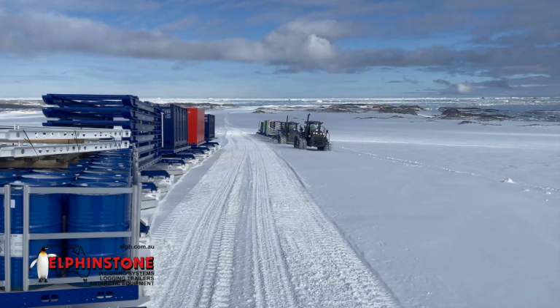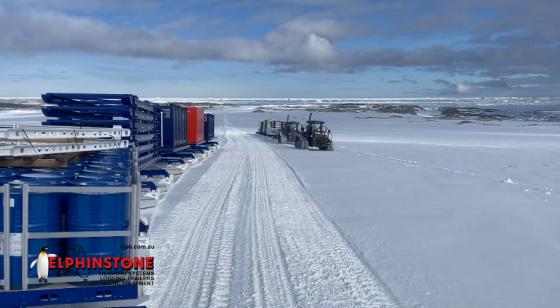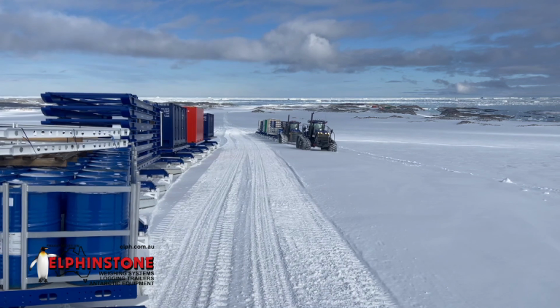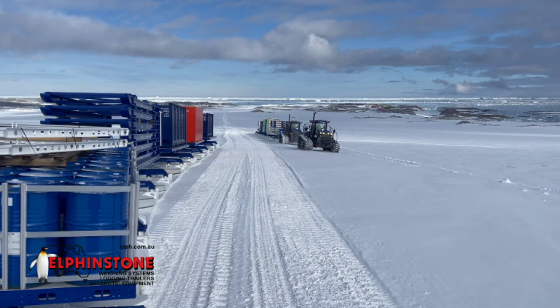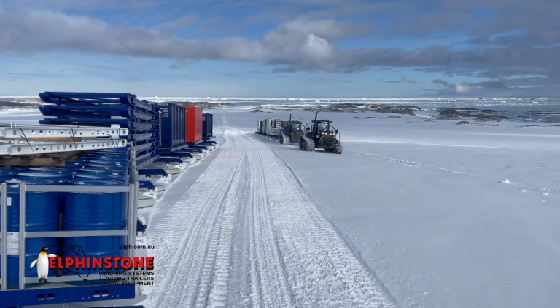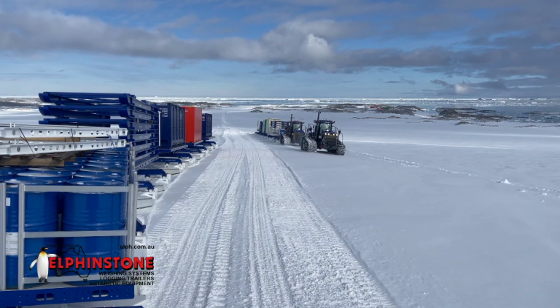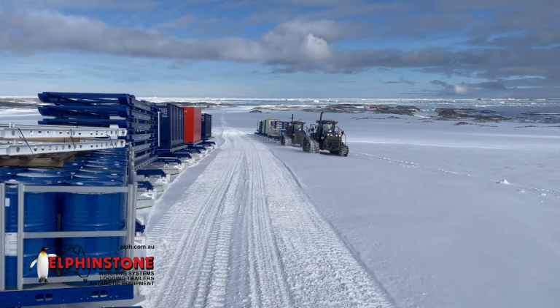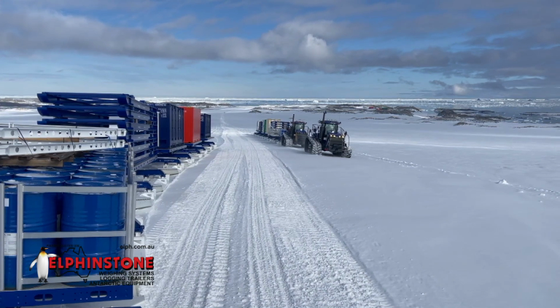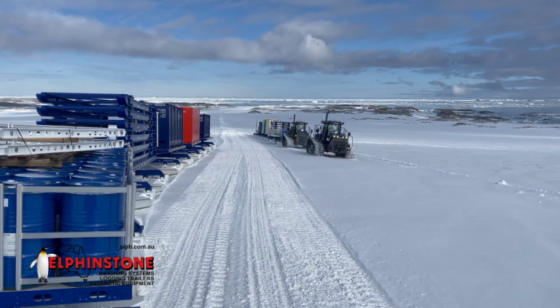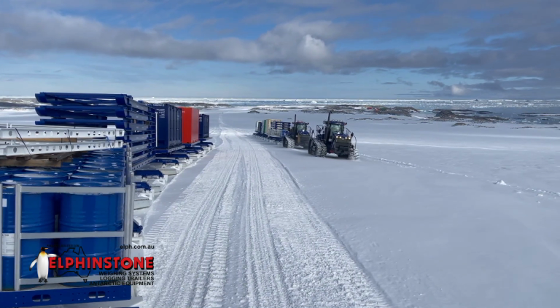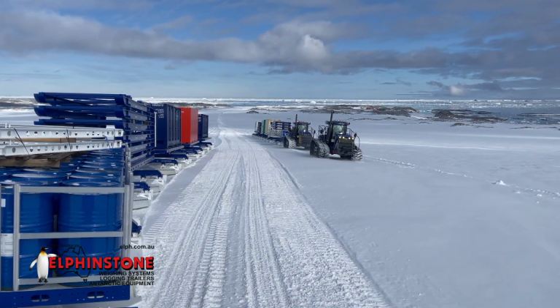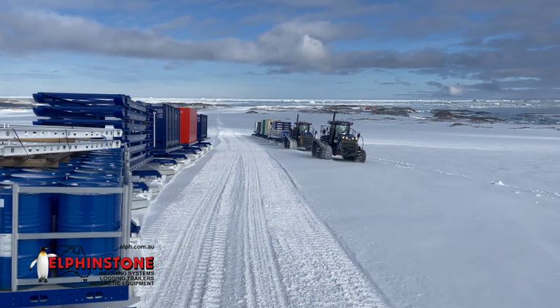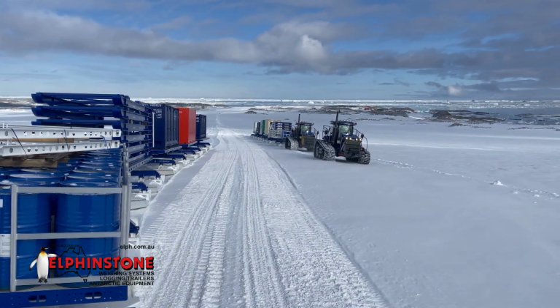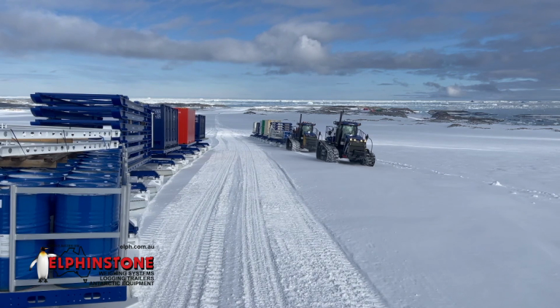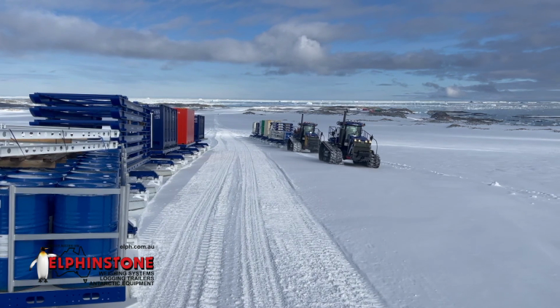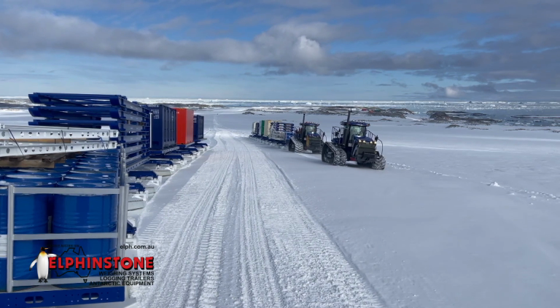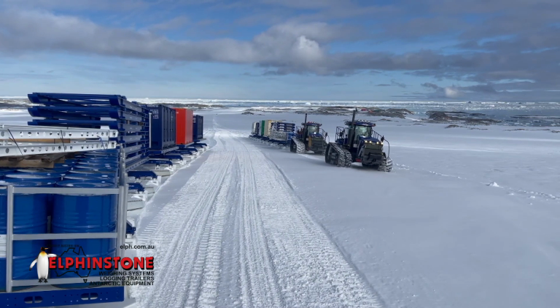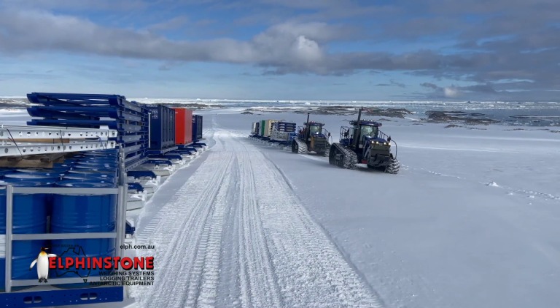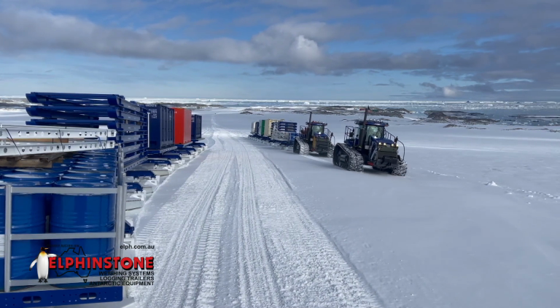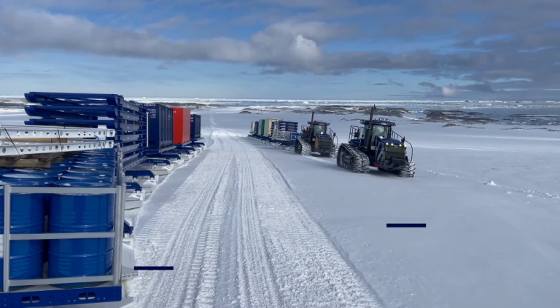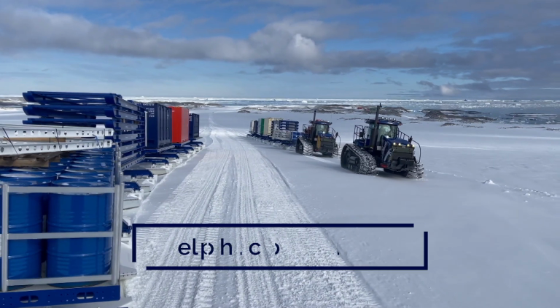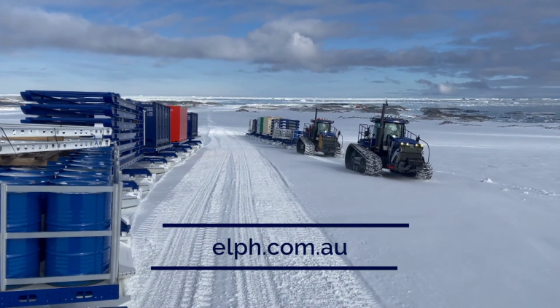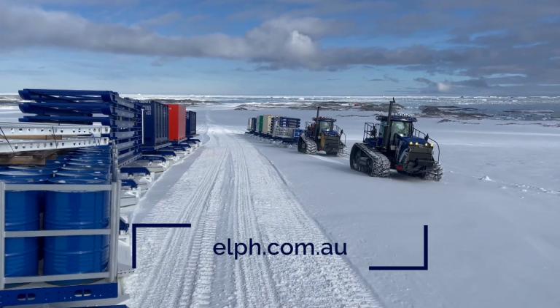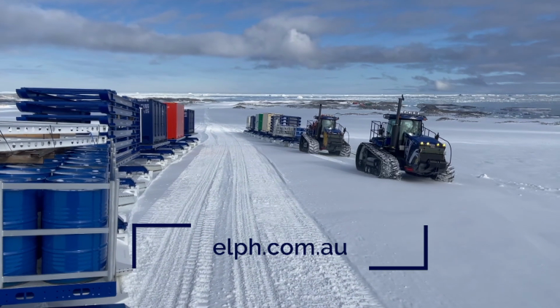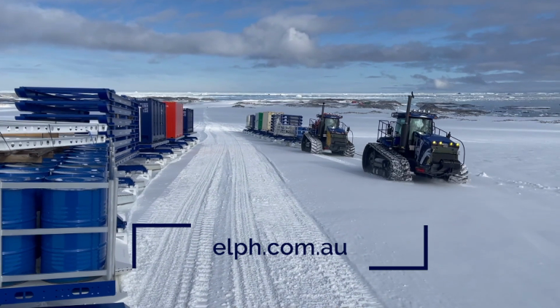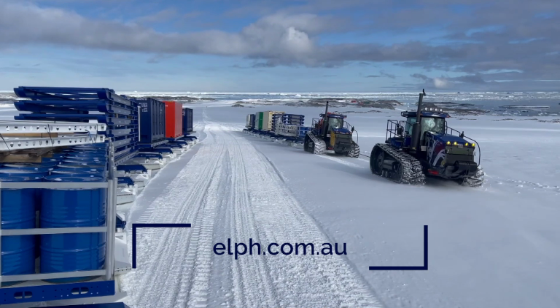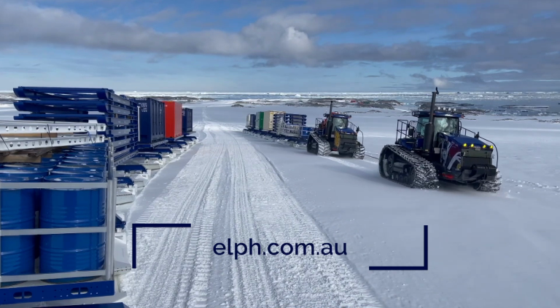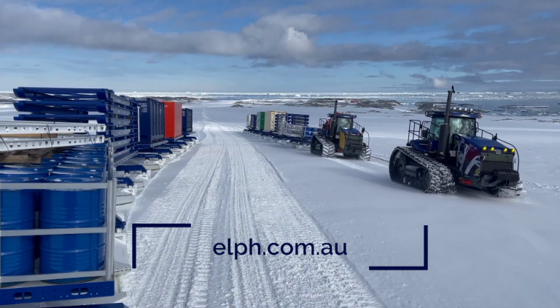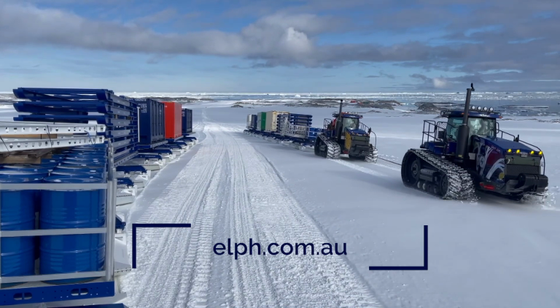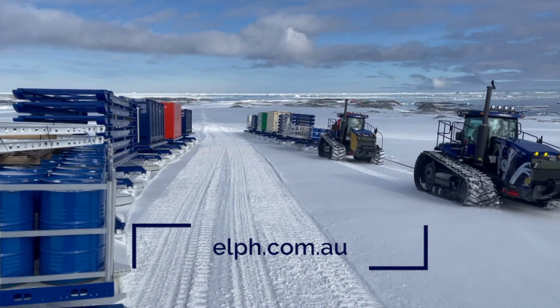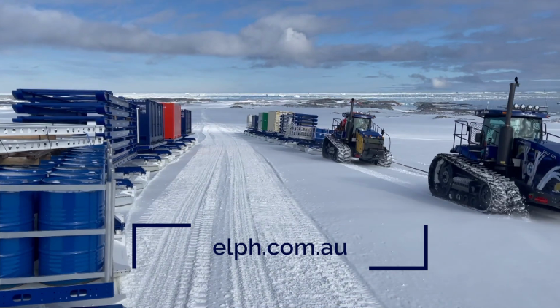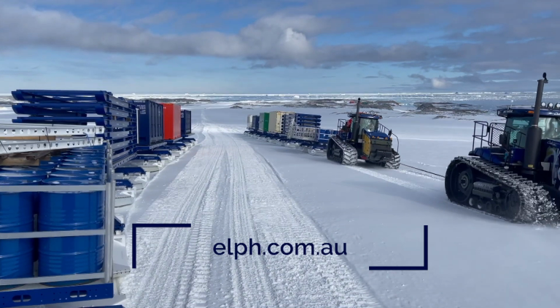If you'd like more information on how Elphinstone Engineering can assist in reducing transportation costs with your next Antarctic expedition, visit elph.com.au.